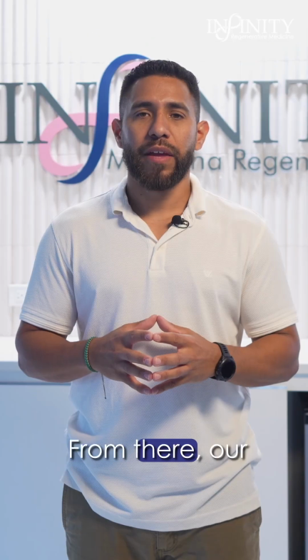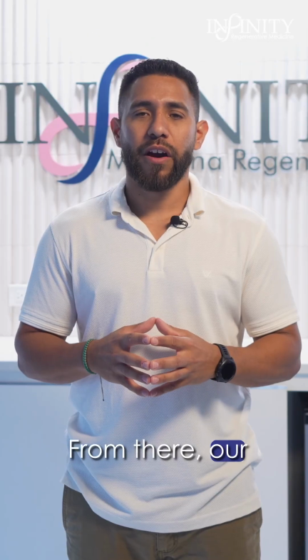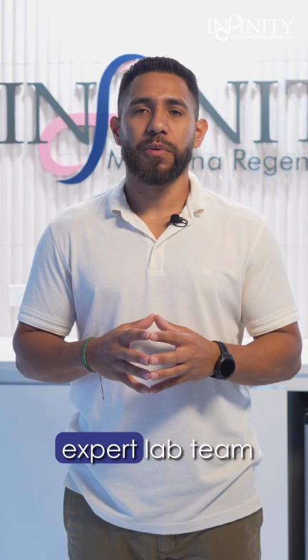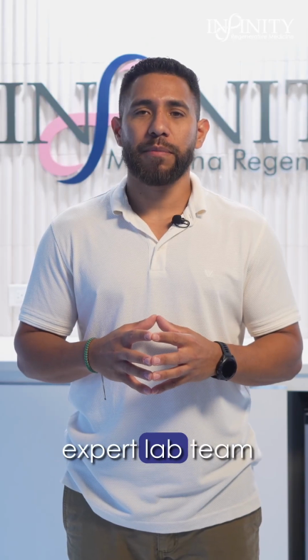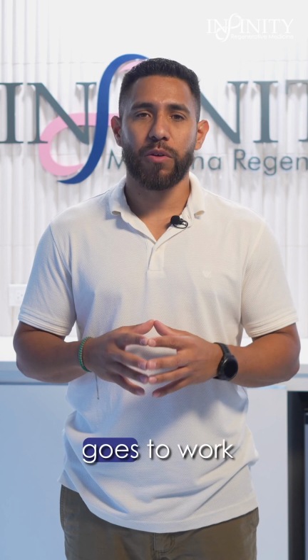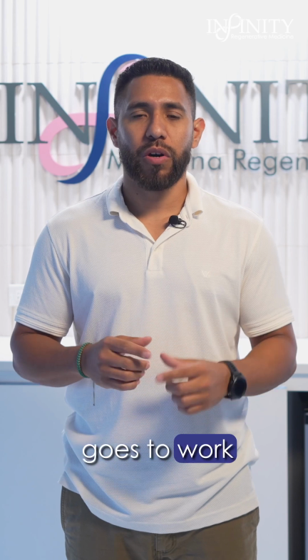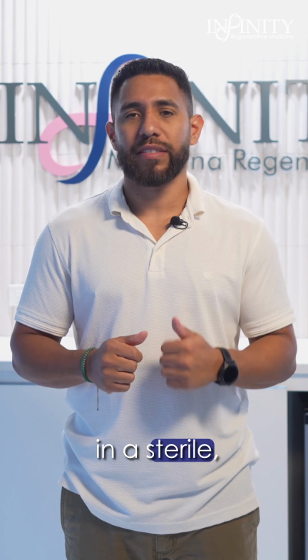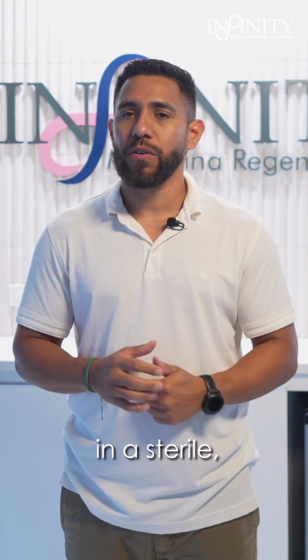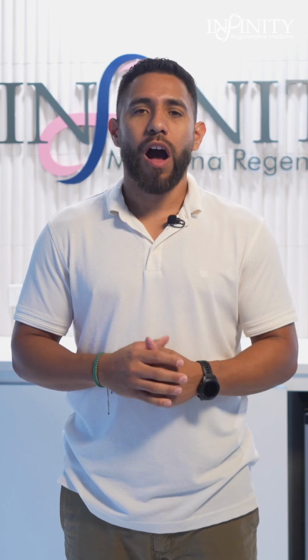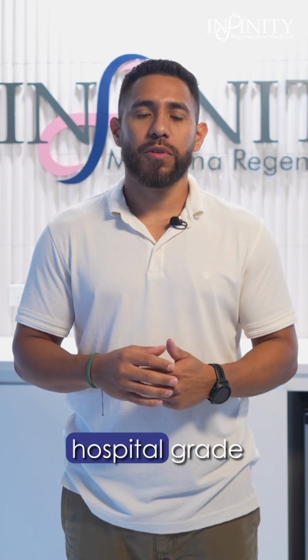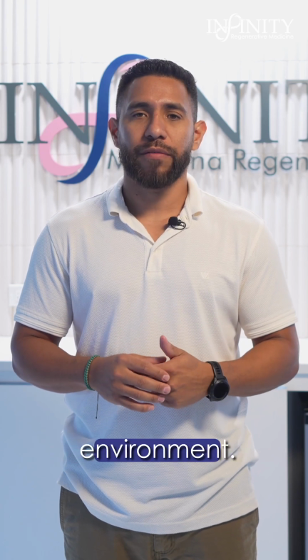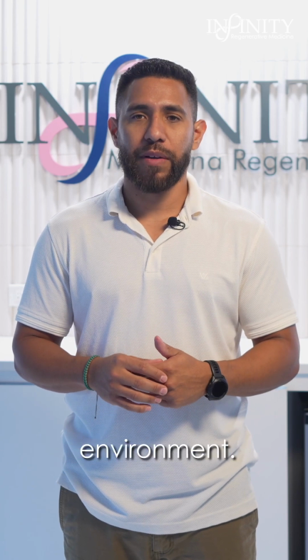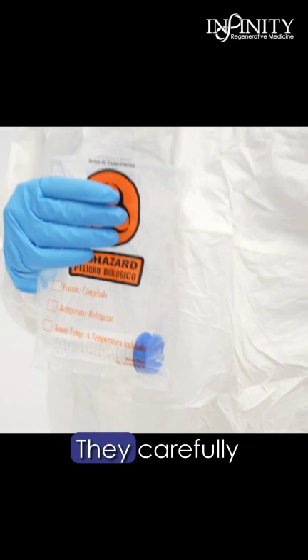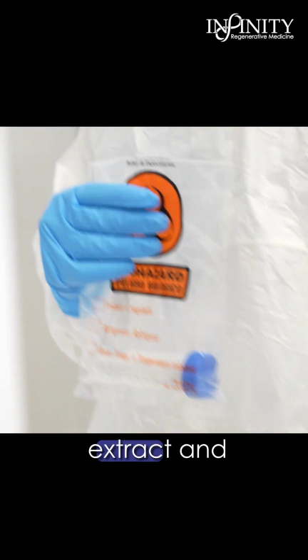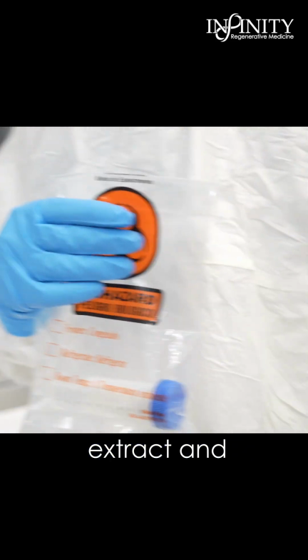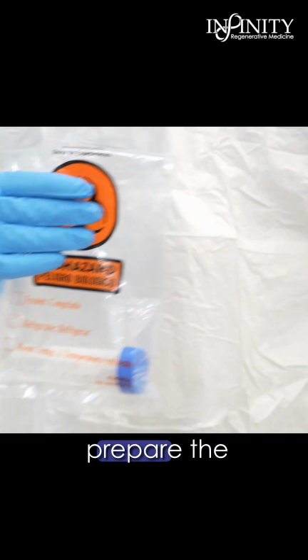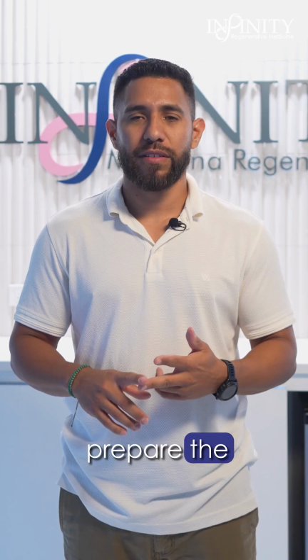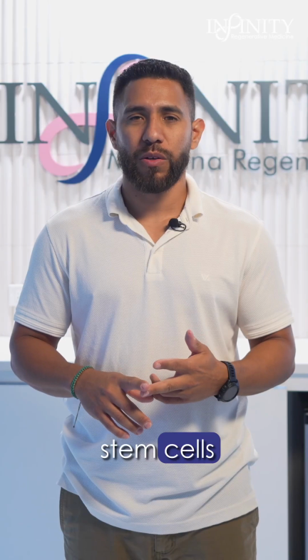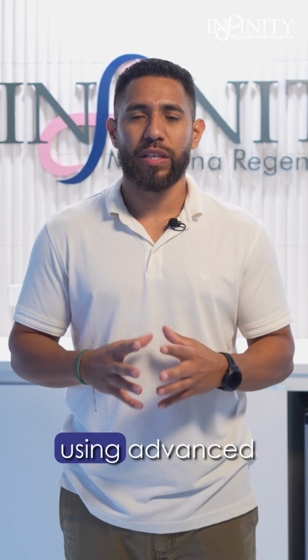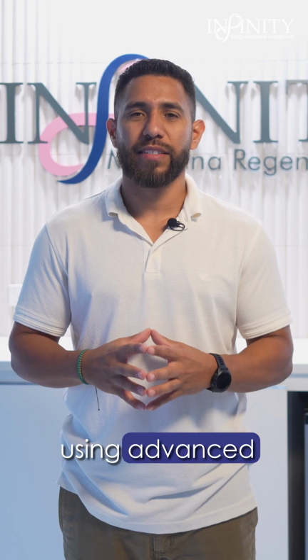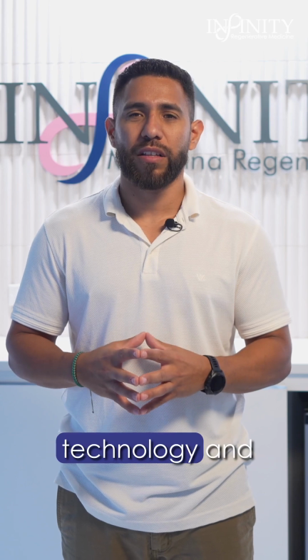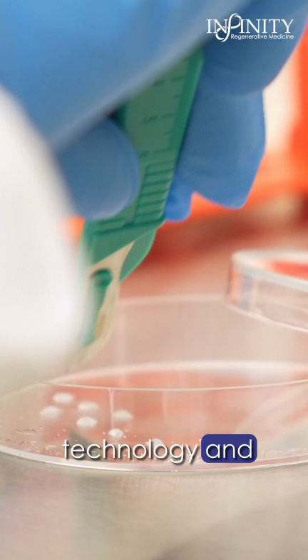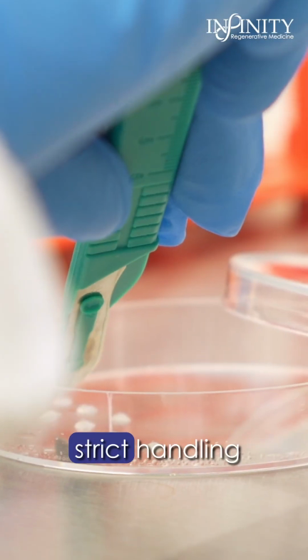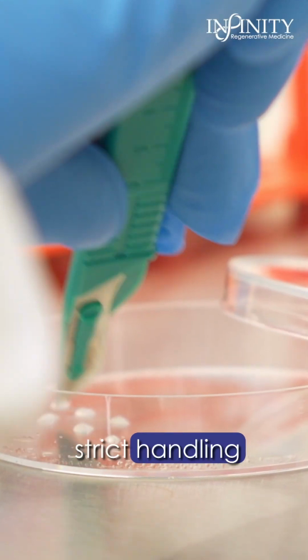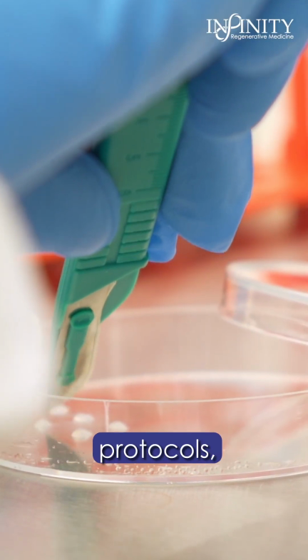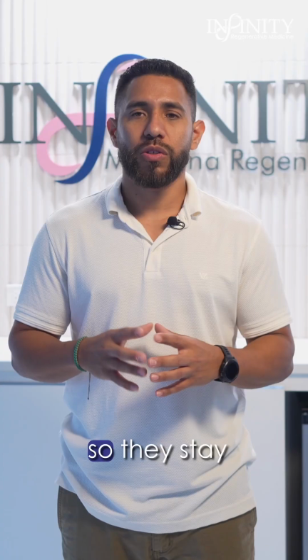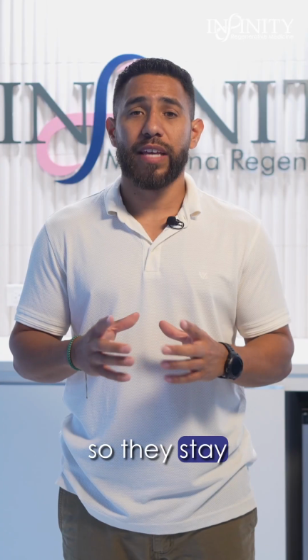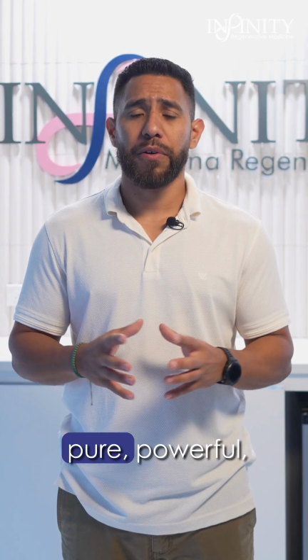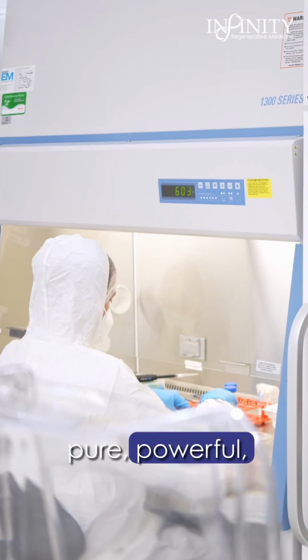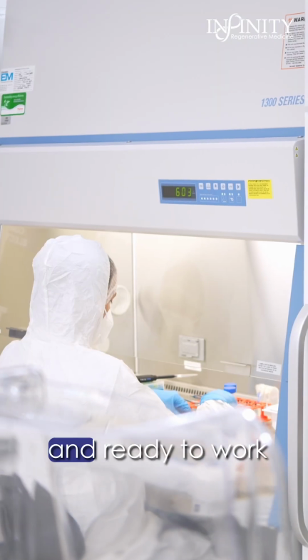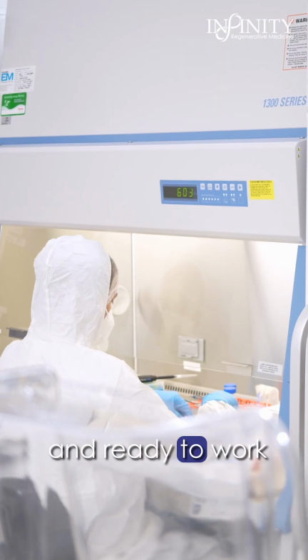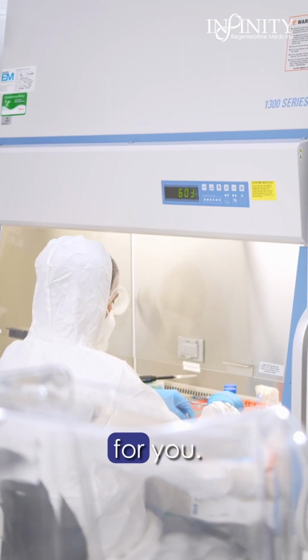From there our expert lab team goes to work in a sterile, hospital-grade environment. They carefully extract and prepare the stem cells using advanced technology and strict handling protocols so they stay pure, powerful, and ready to work for you.